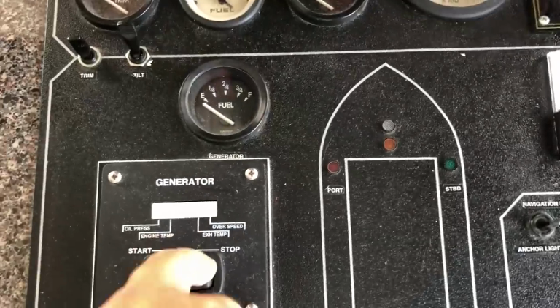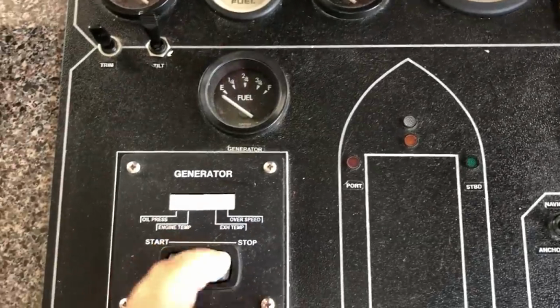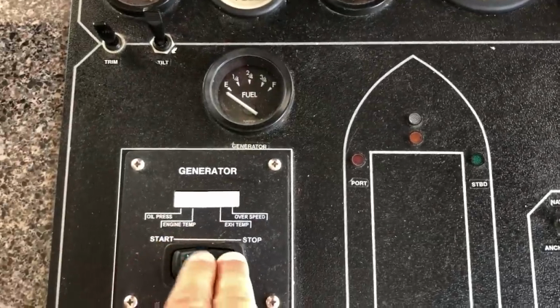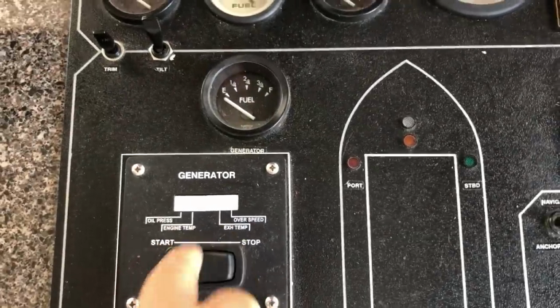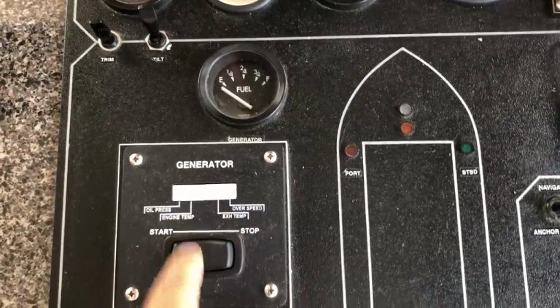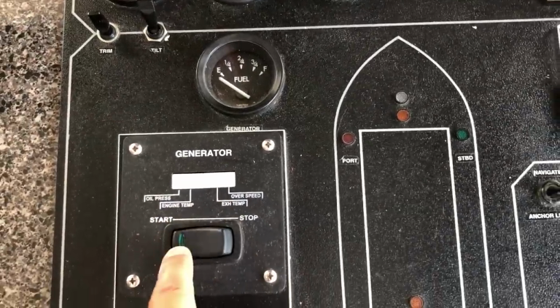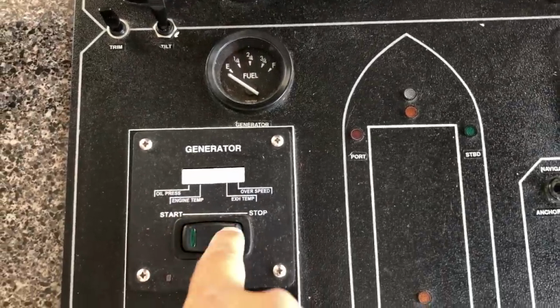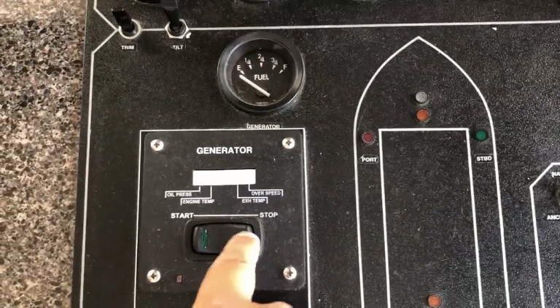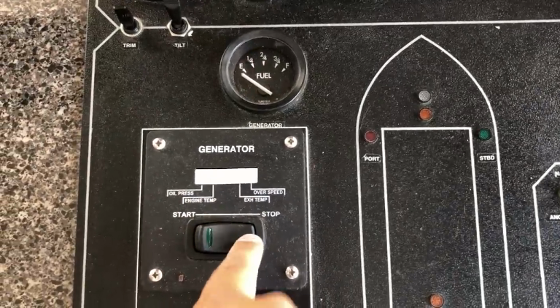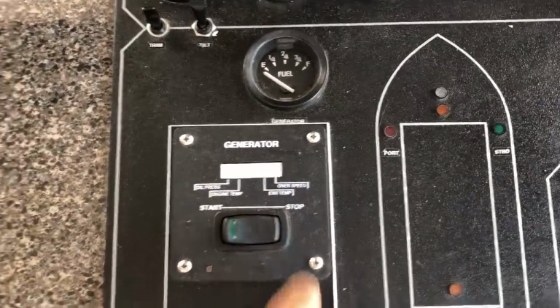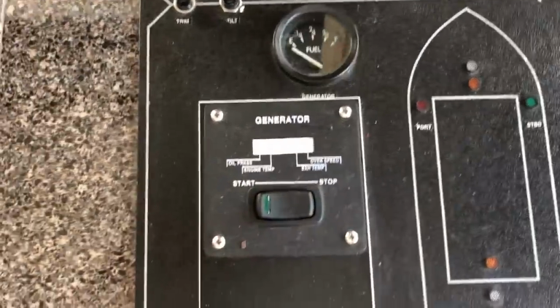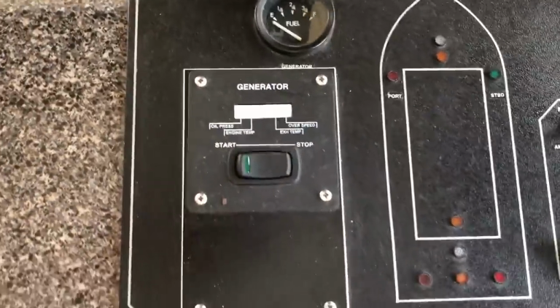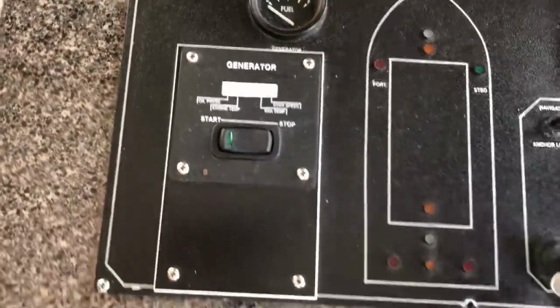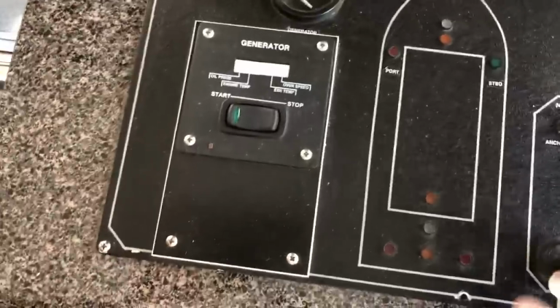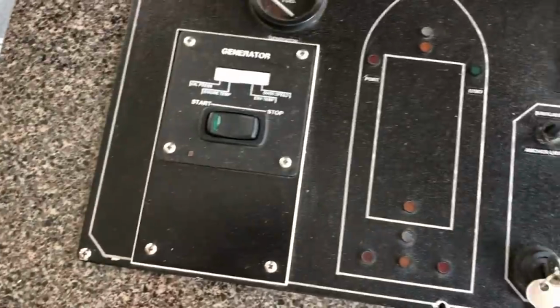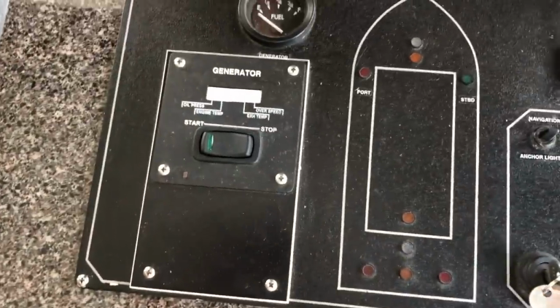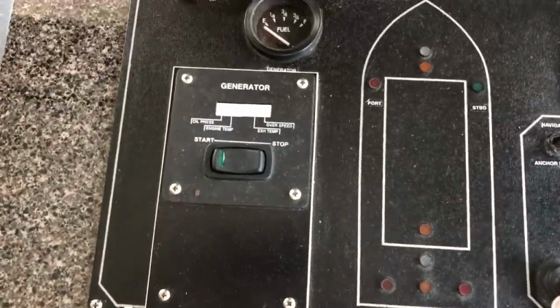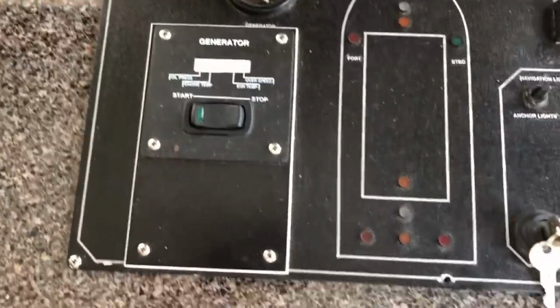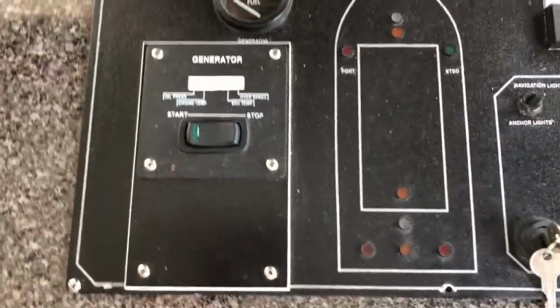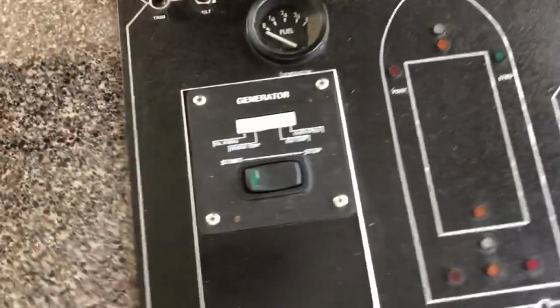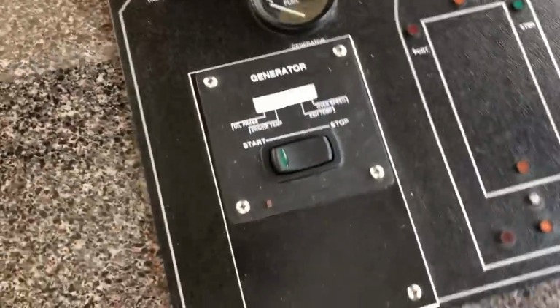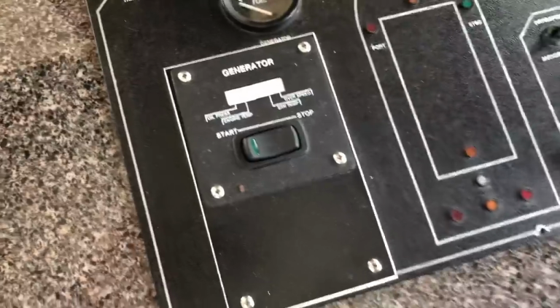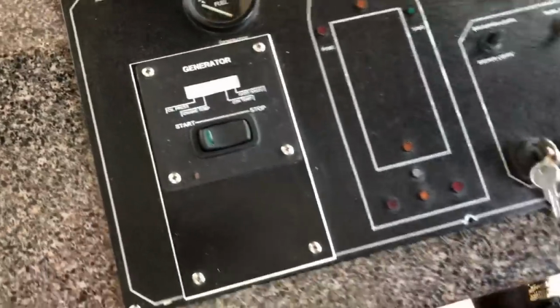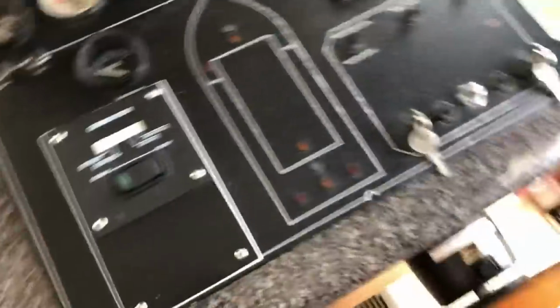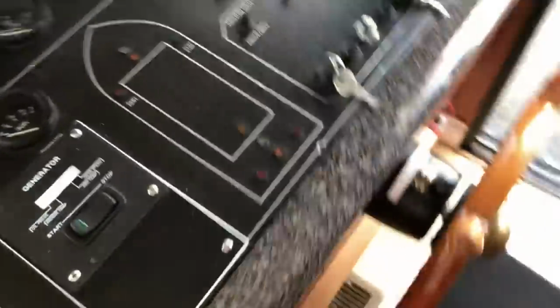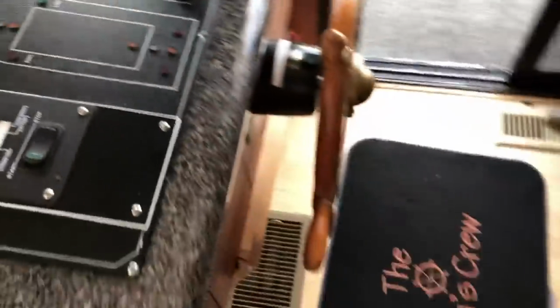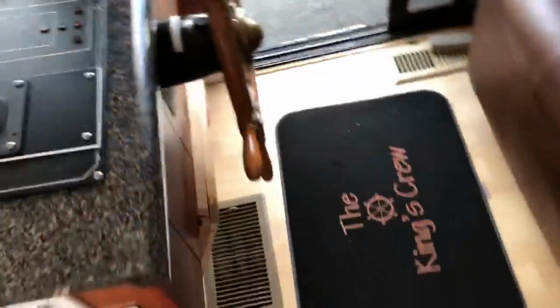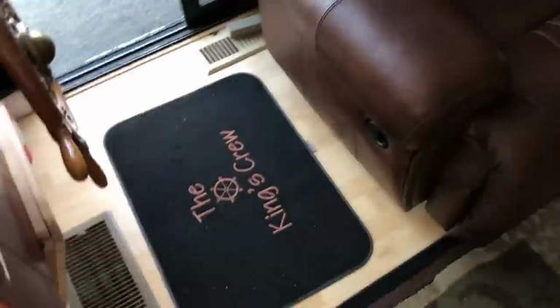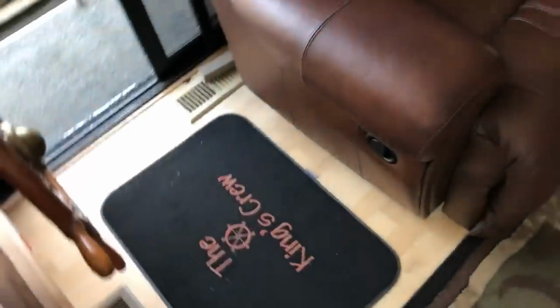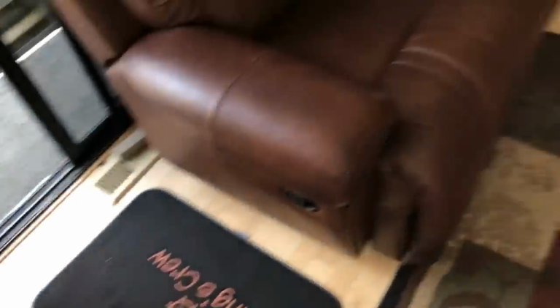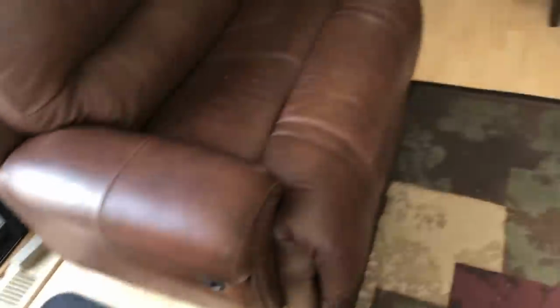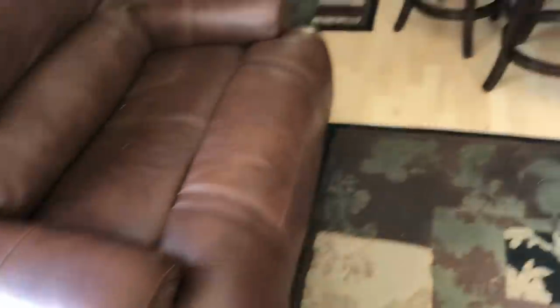Over here is a new 12.5 Westerbeke CO-safe generator. This is the new carbon monoxide-free one — it's the one you want. There are no harmful emissions coming out of it, so you don't have to worry about that, which is important when you have guests coming through.